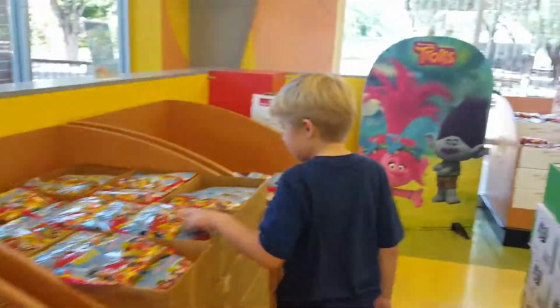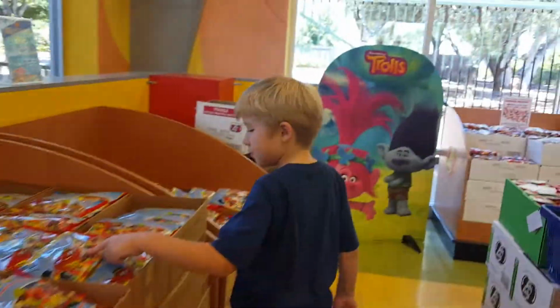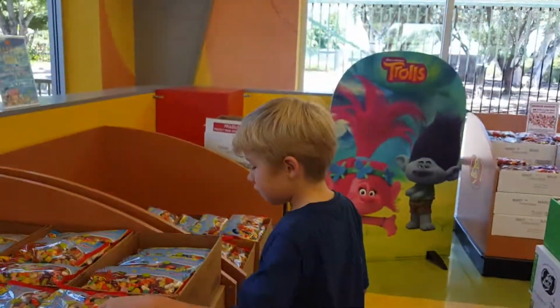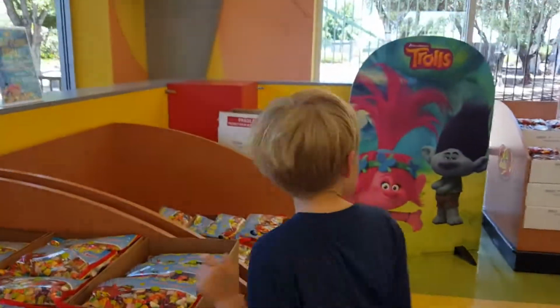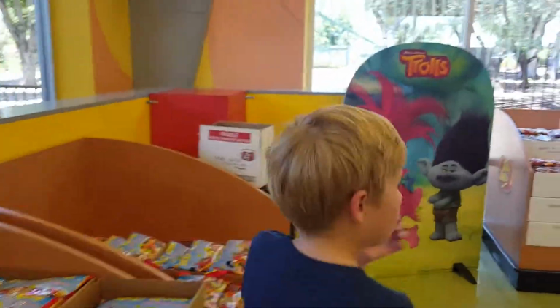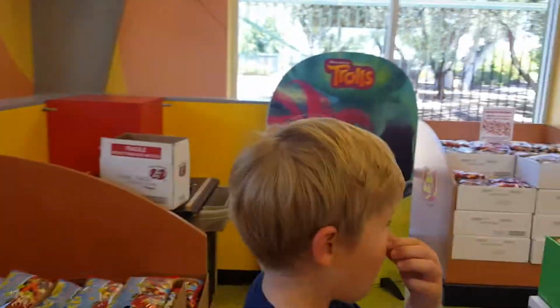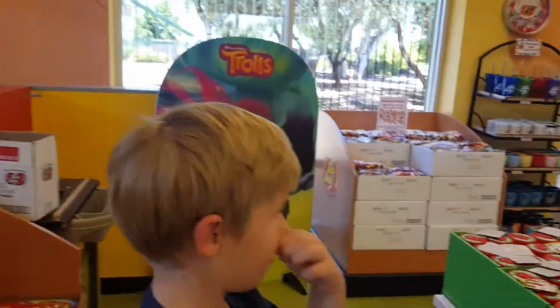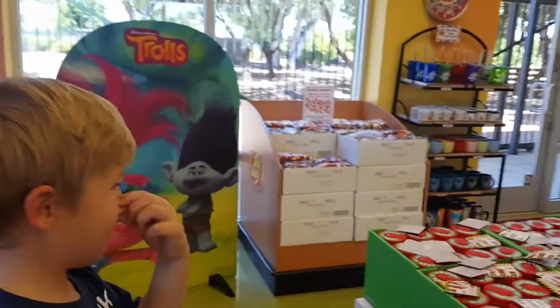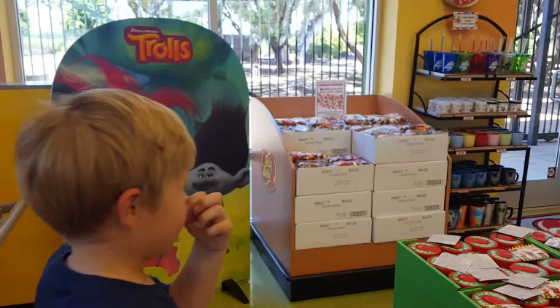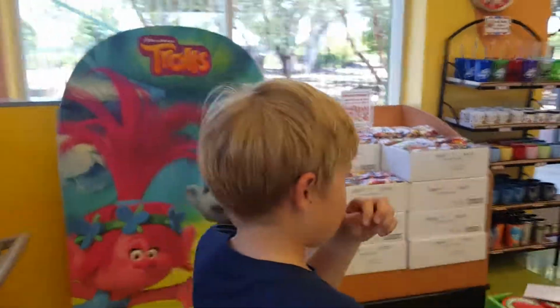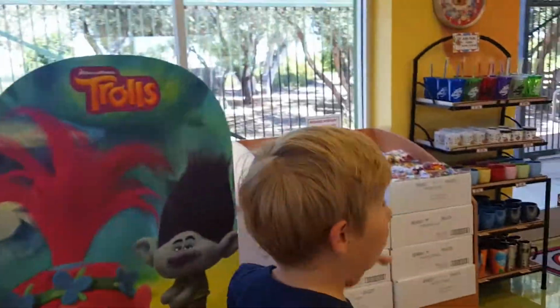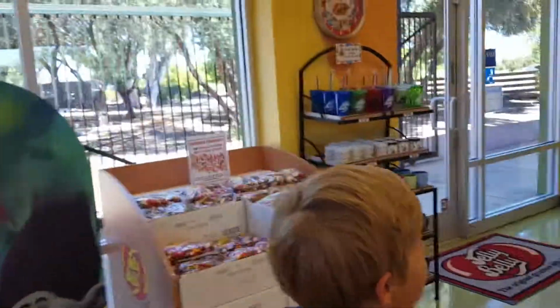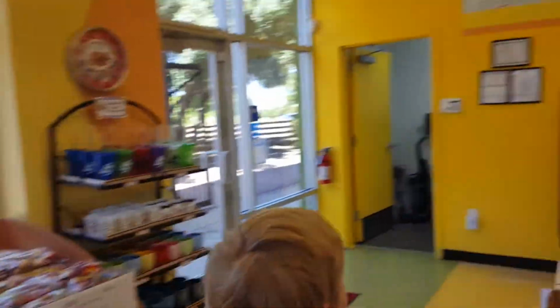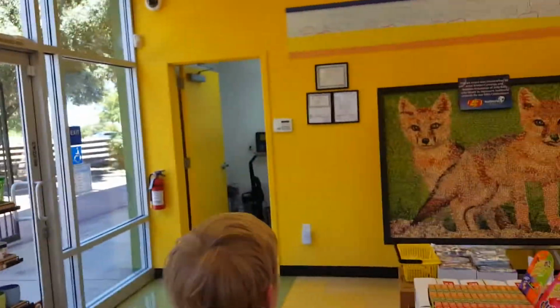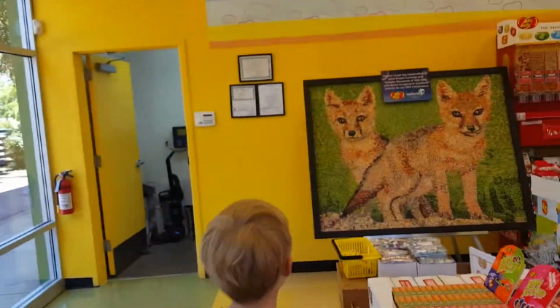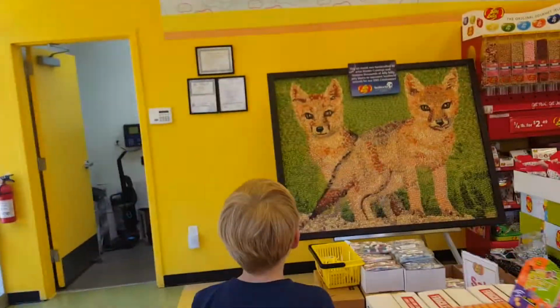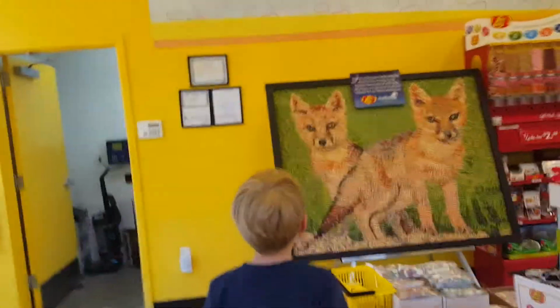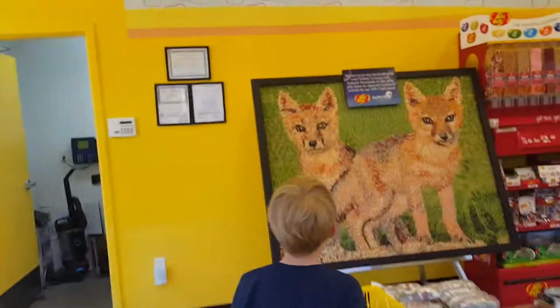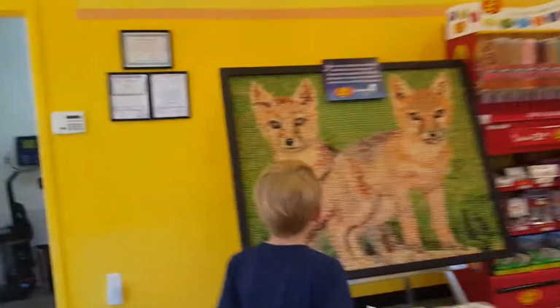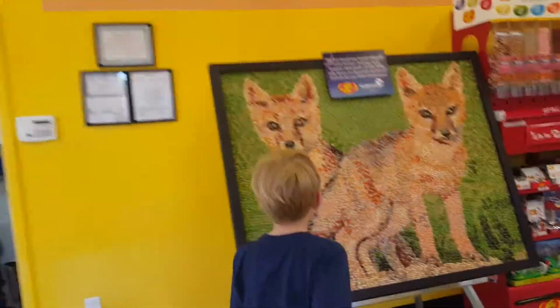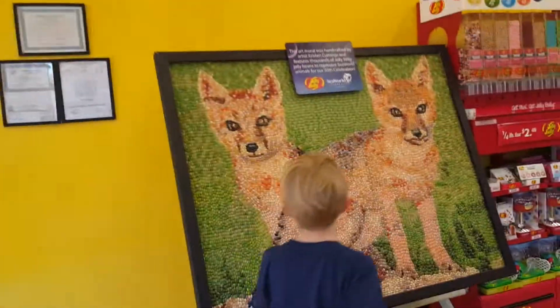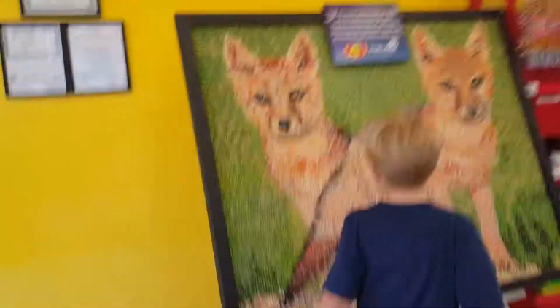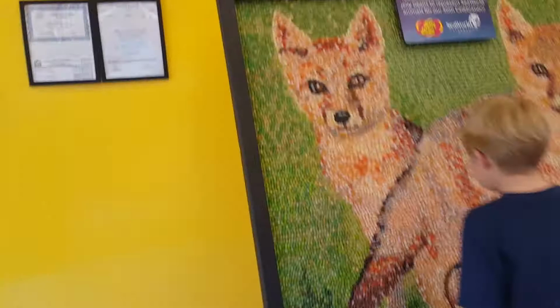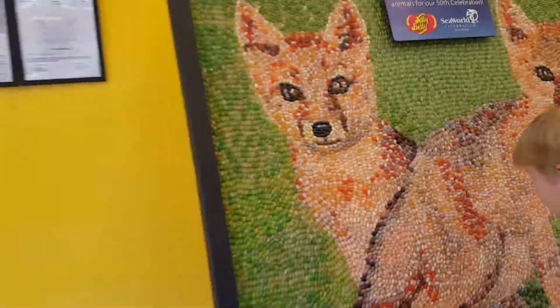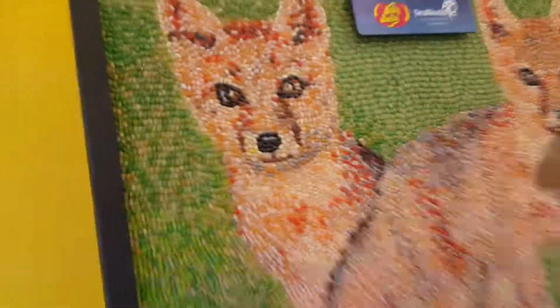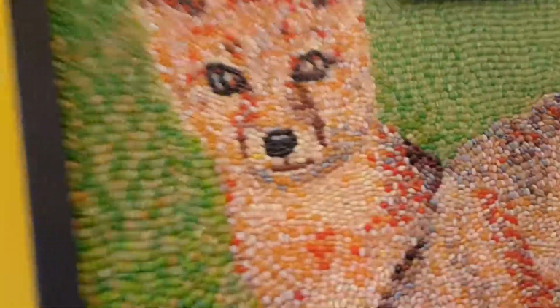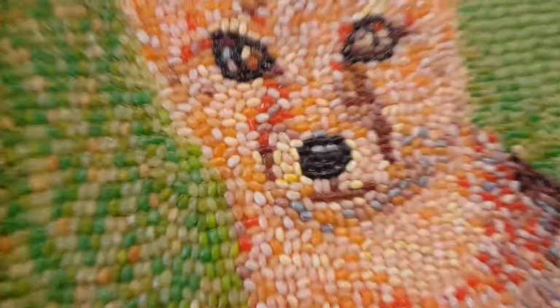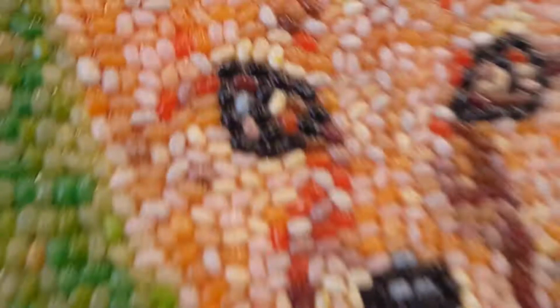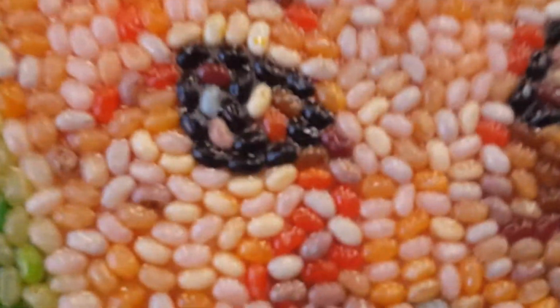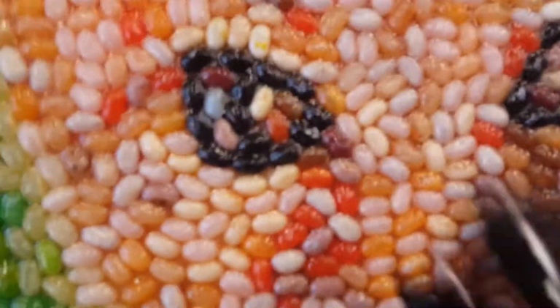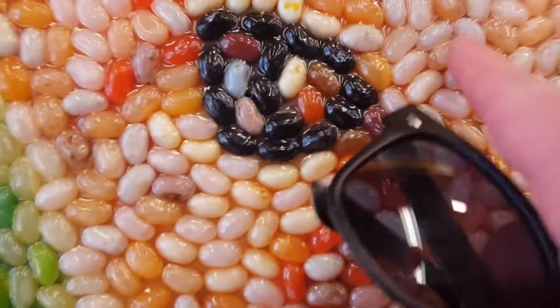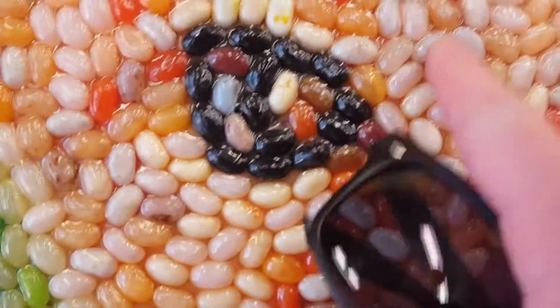Wow, look at those foxes. I think they're made from candy. What? Wait, these are made of jelly beans. I want to eat them. I like the green.